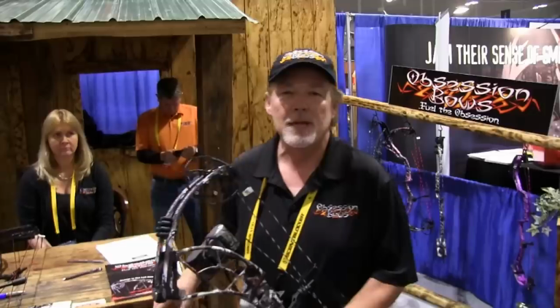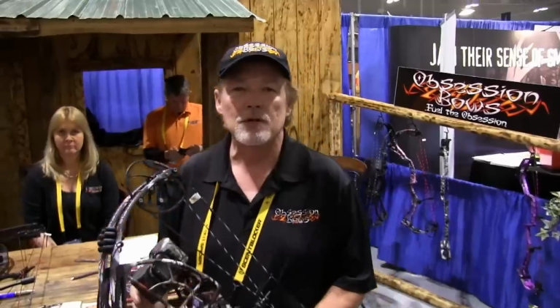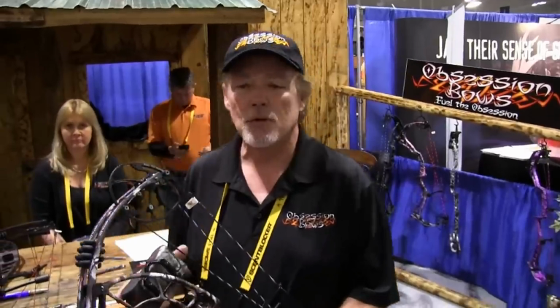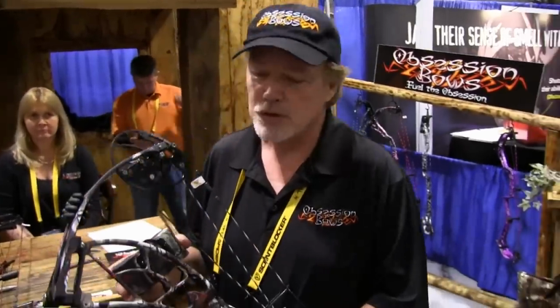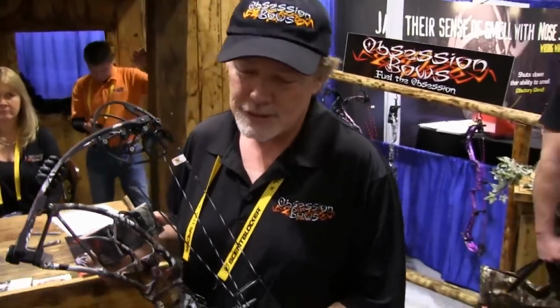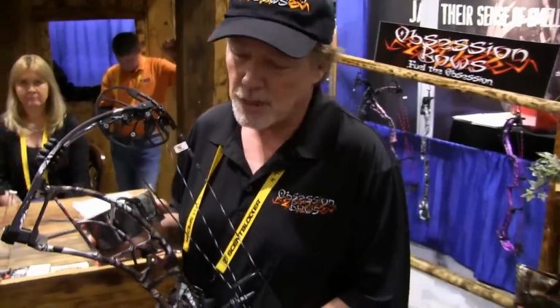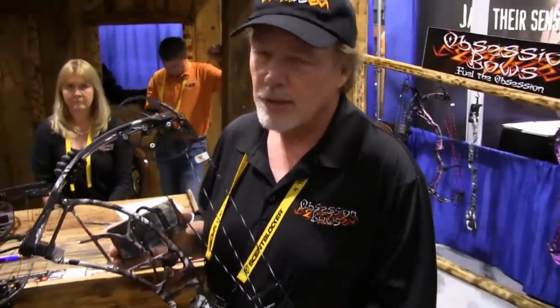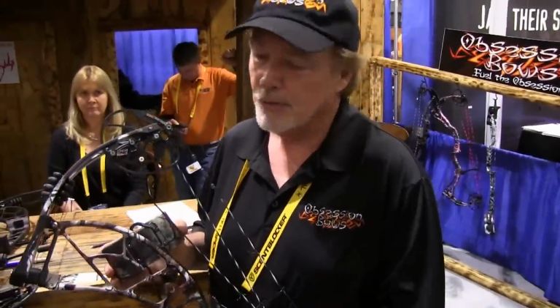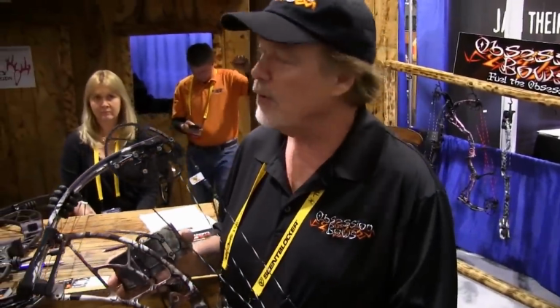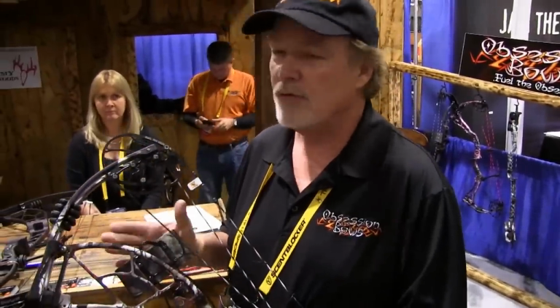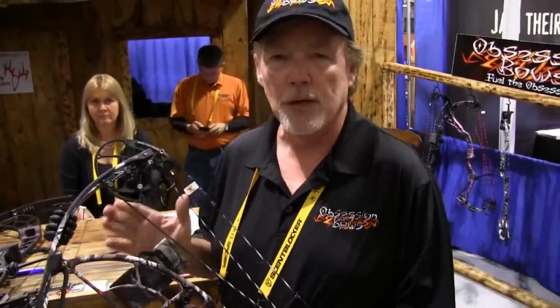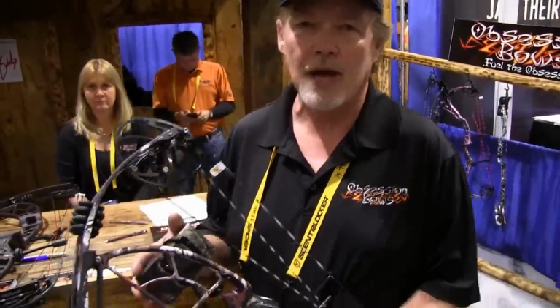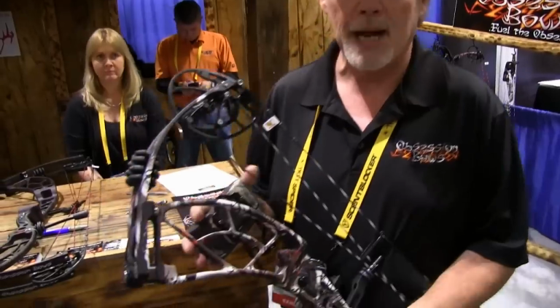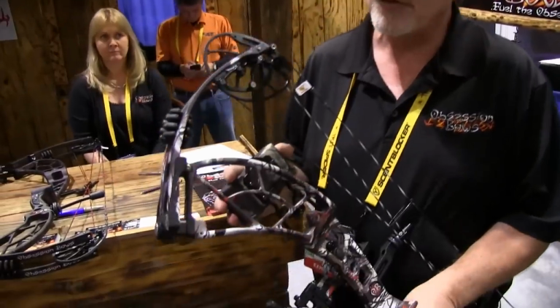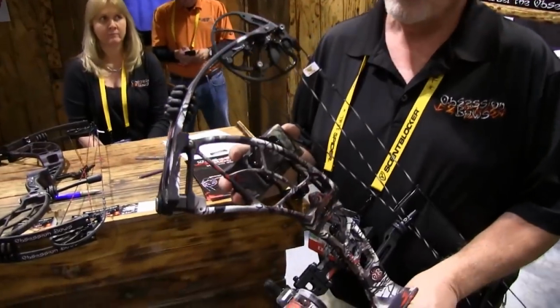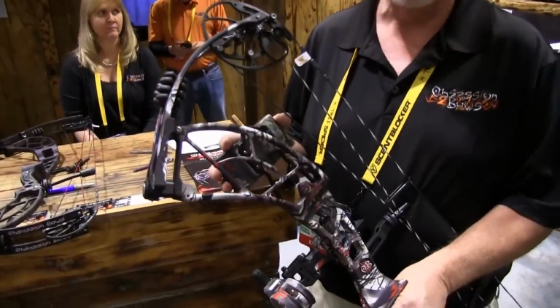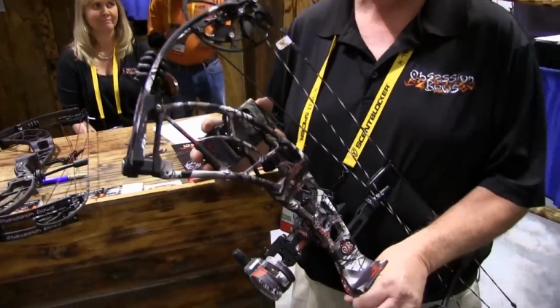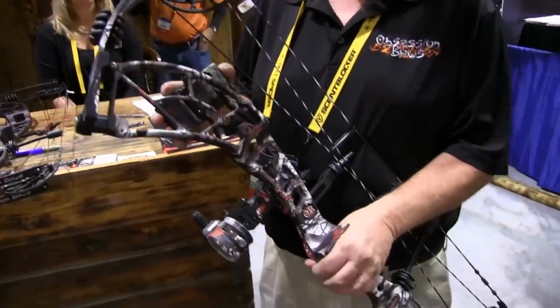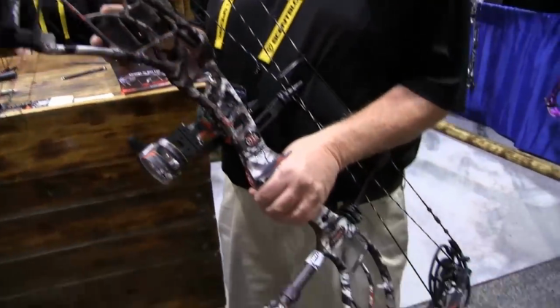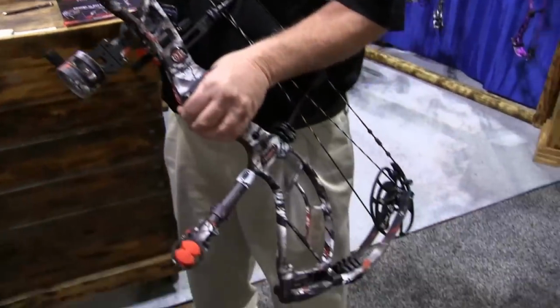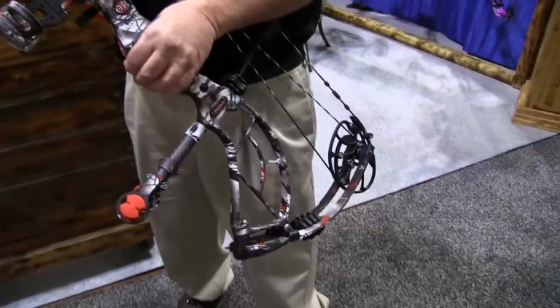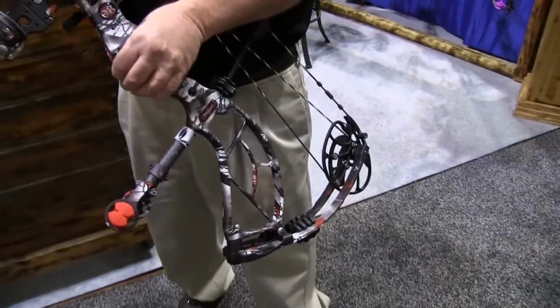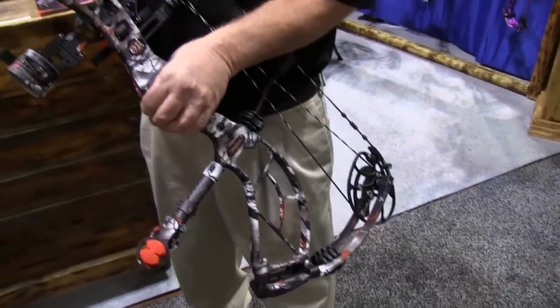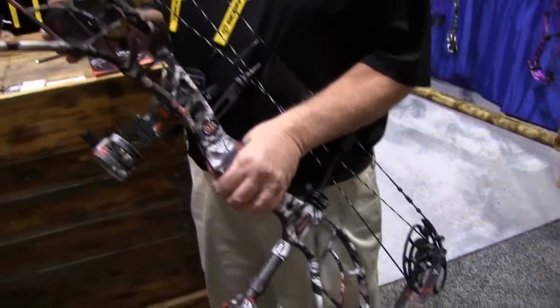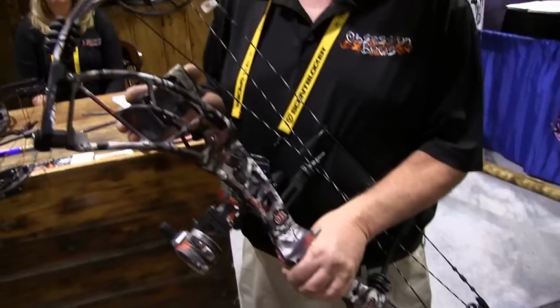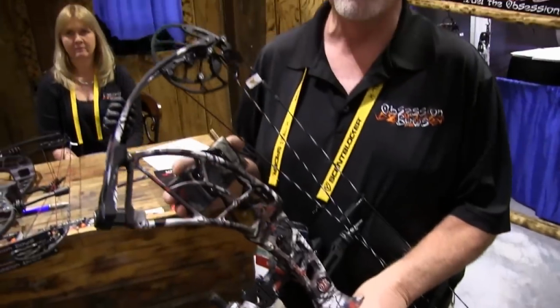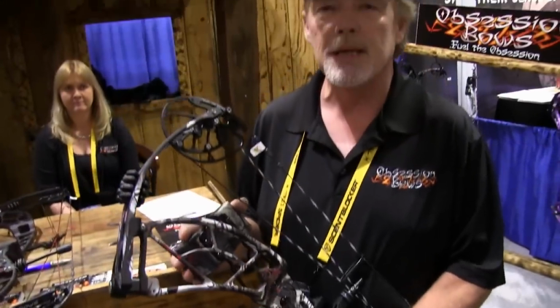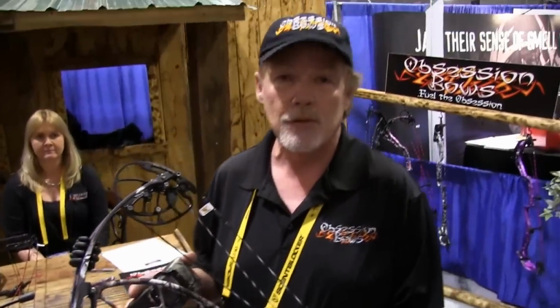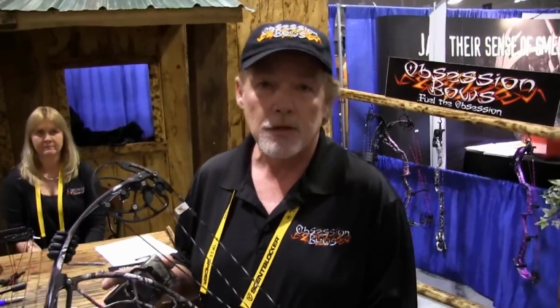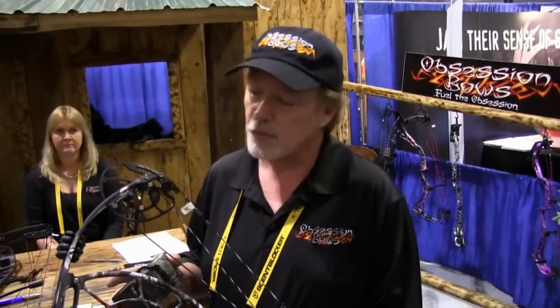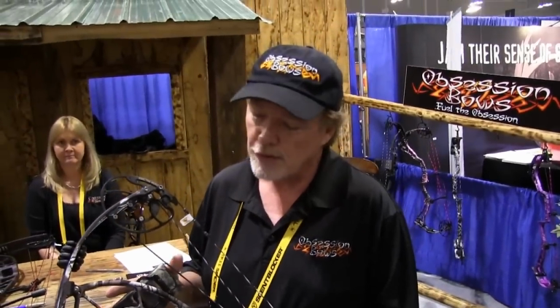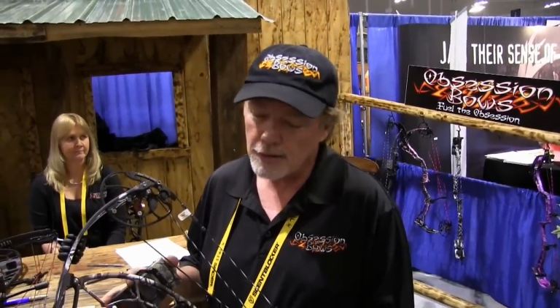Dennis Lewis, one of the owners of Obsession Bows. This year we've introduced some really exciting patterns. We've got the new stormy hardwoods on all of our bows, and this has been a really big hit with our customers, especially our dealers.